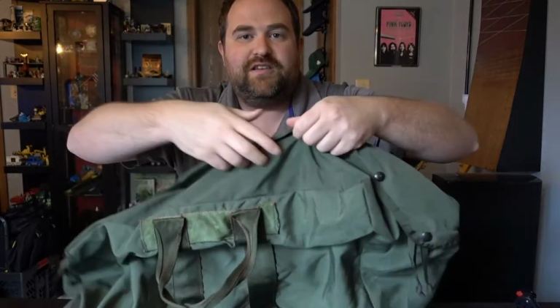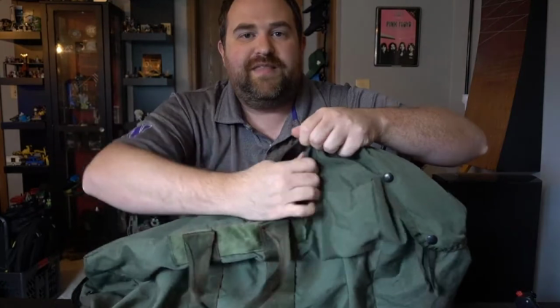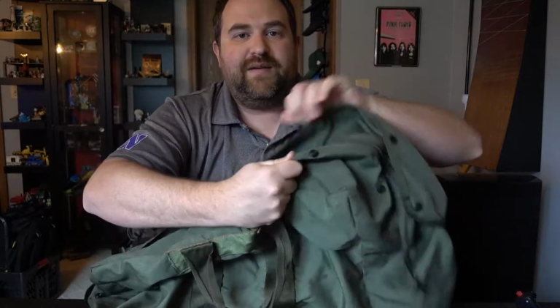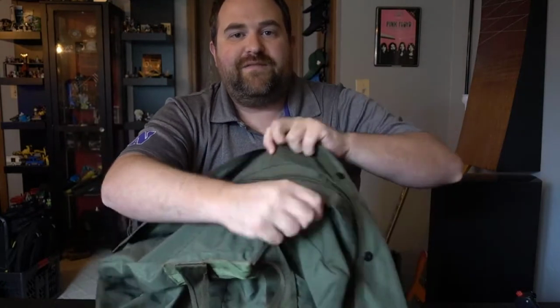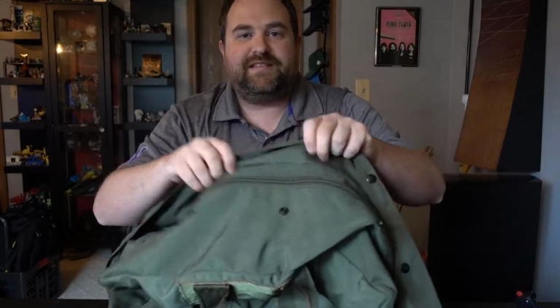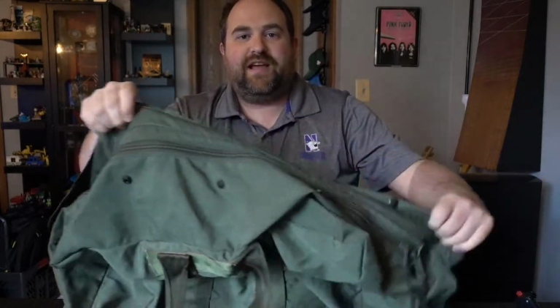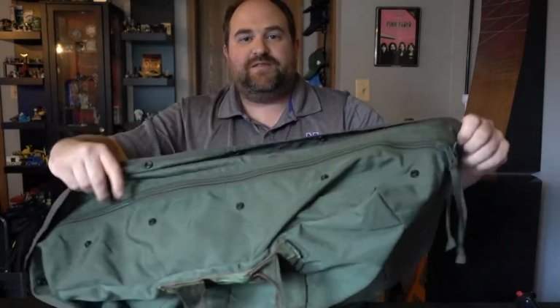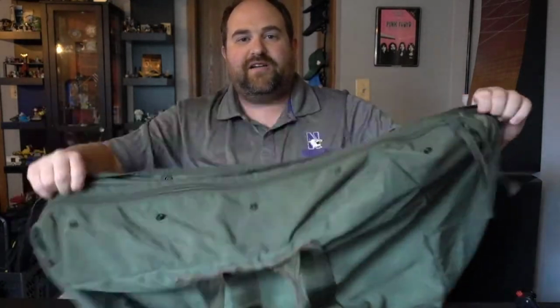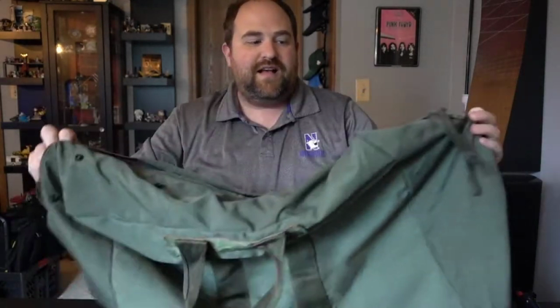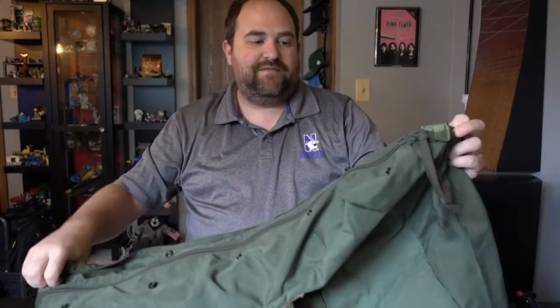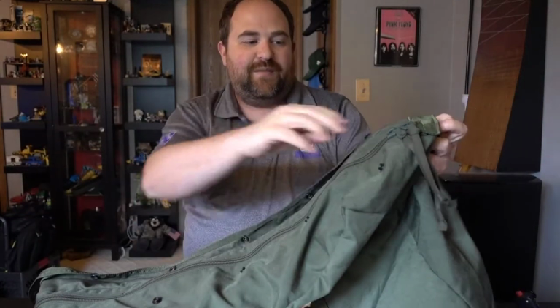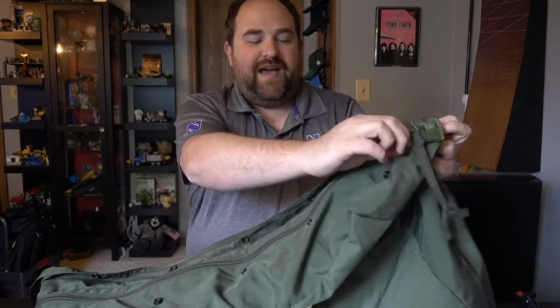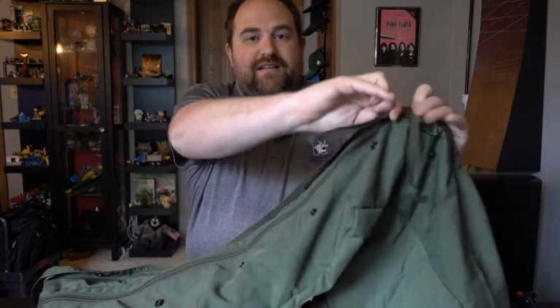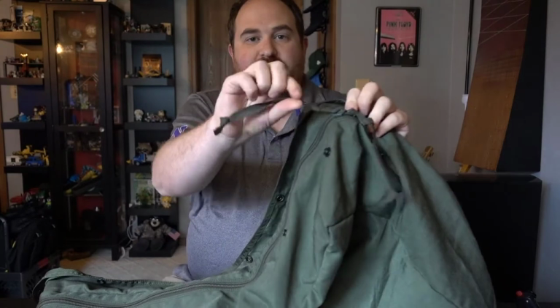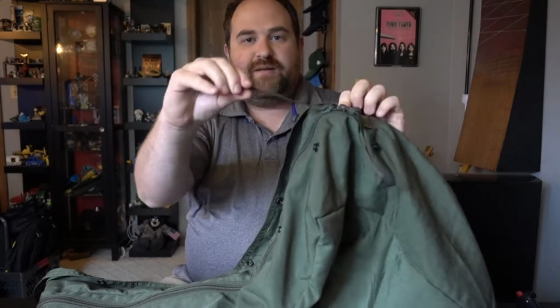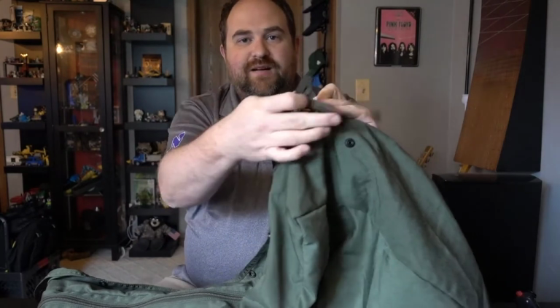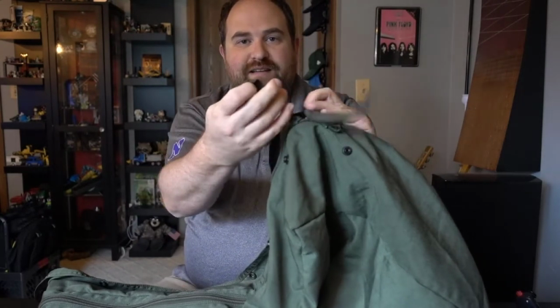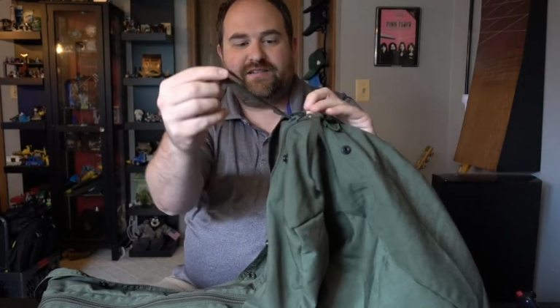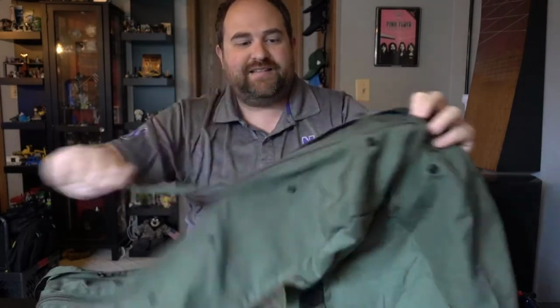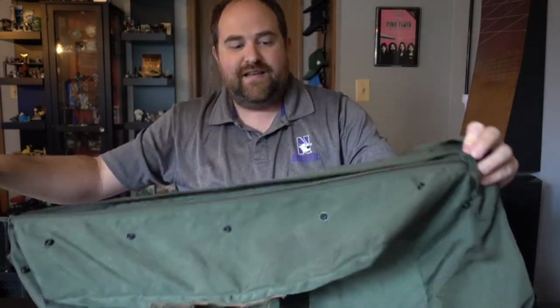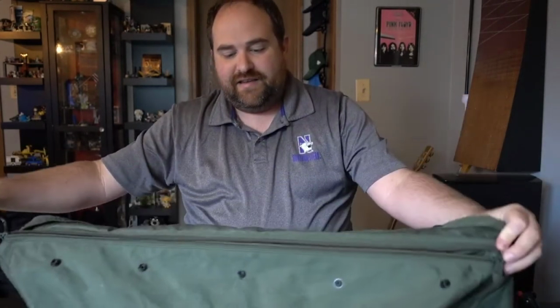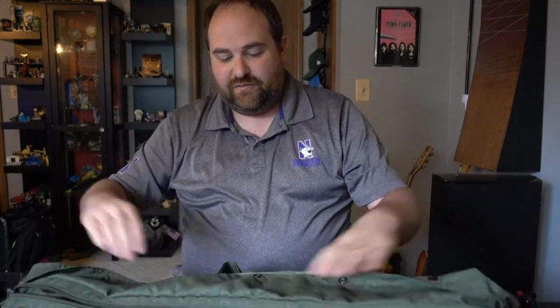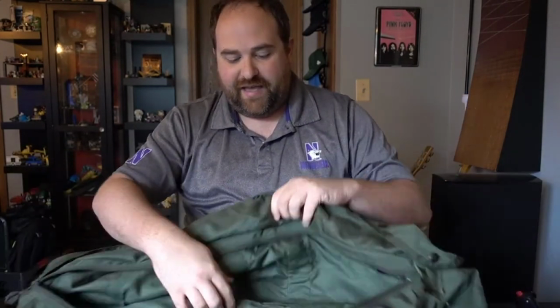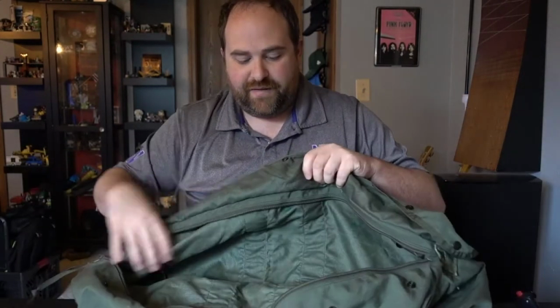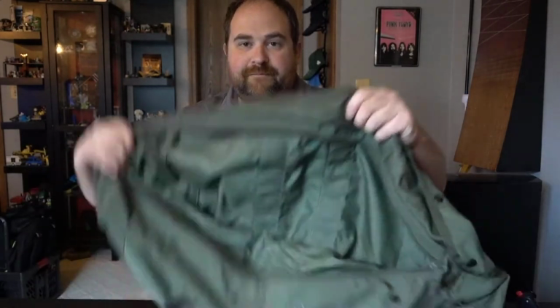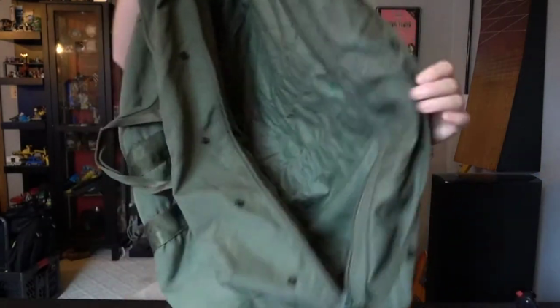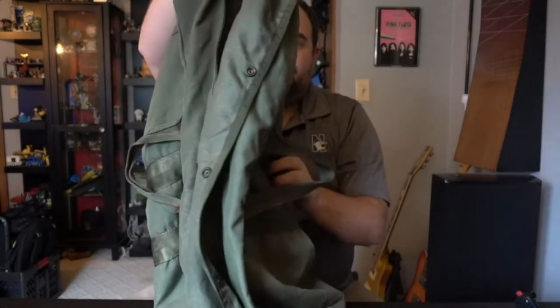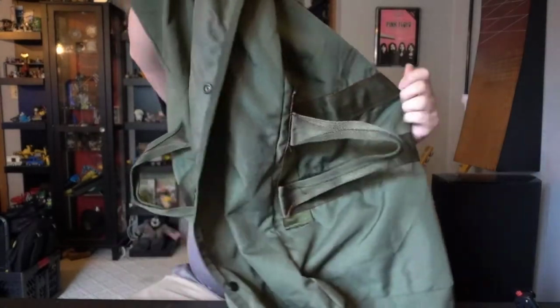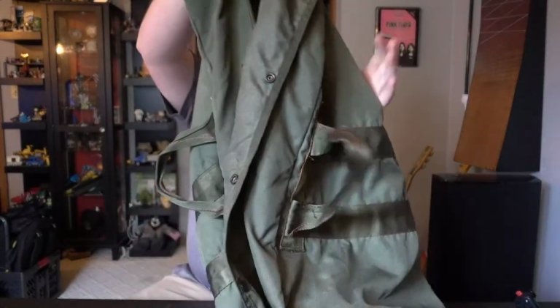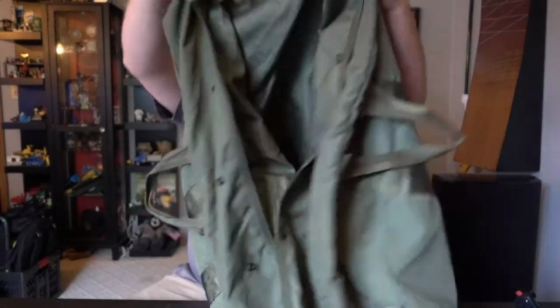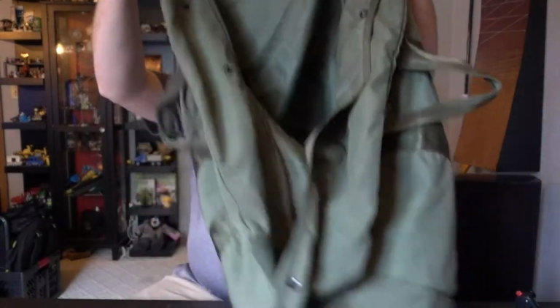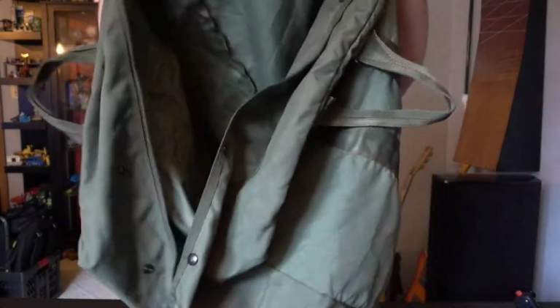When you open up the storm flap it reveals the zipper, which helps keep water out of the top of the bag. It comes with these little ties on it — you just rip that open and that reveals the inside of the bag.